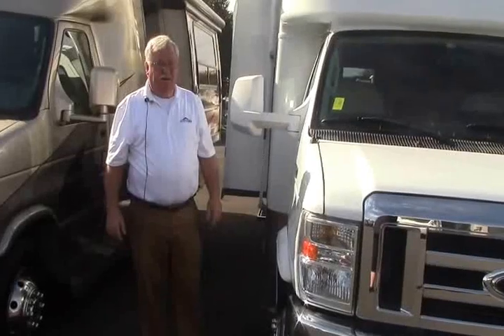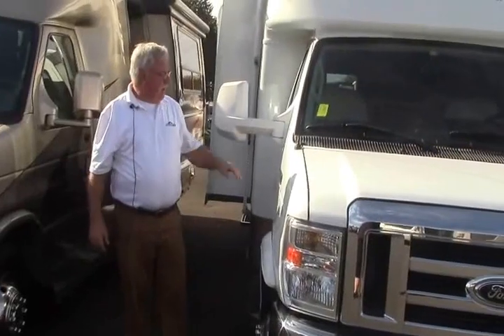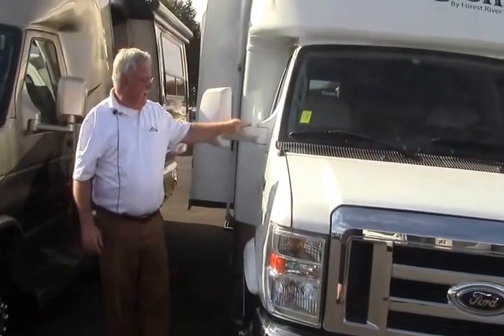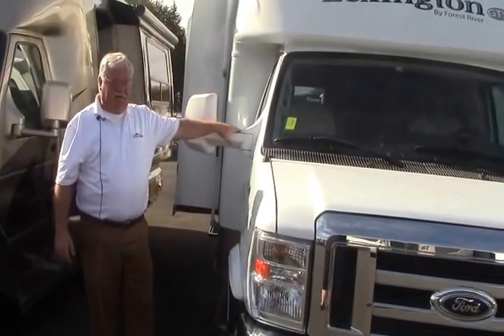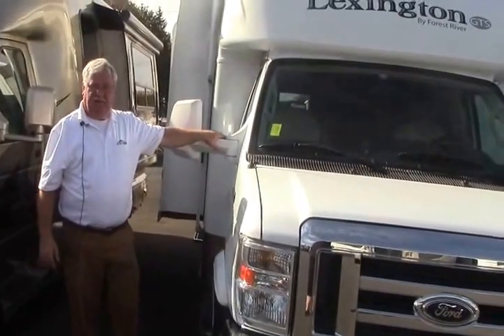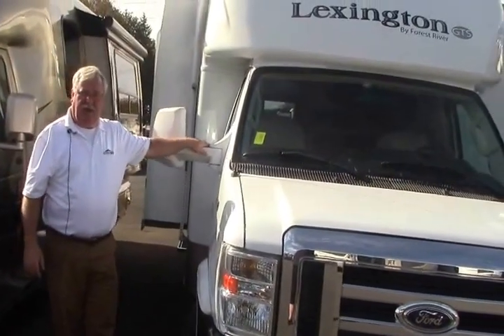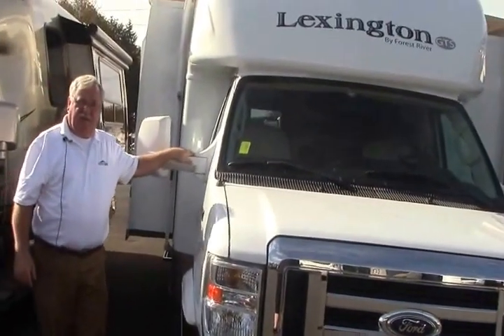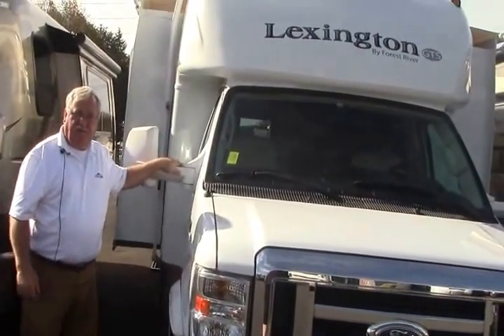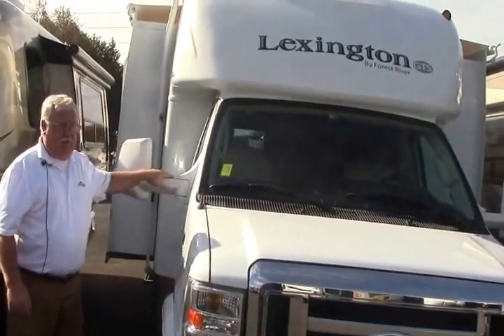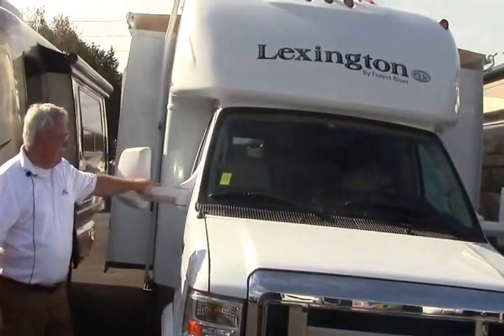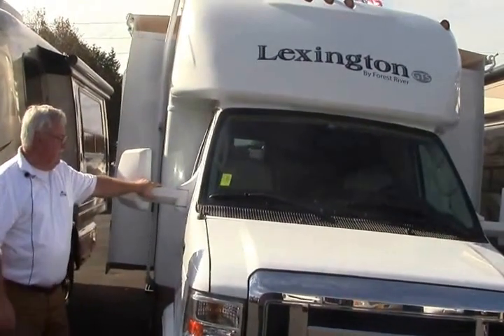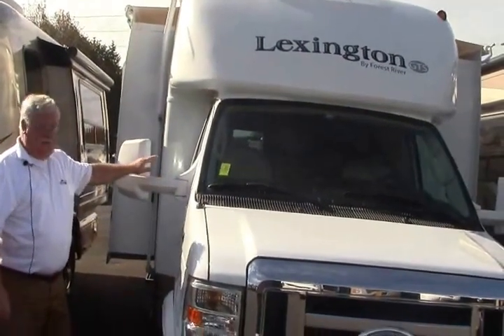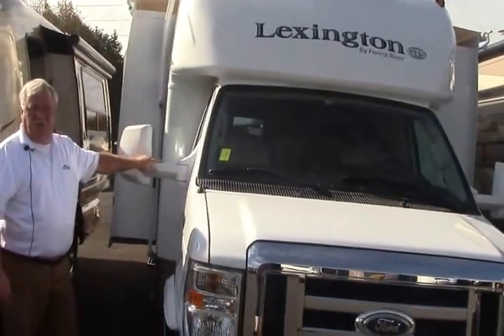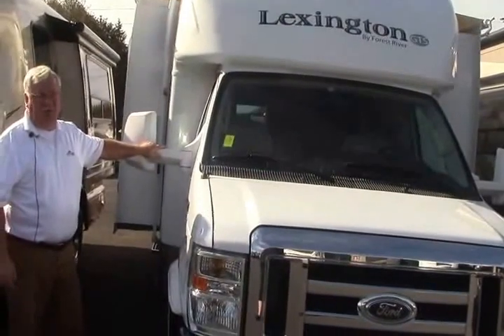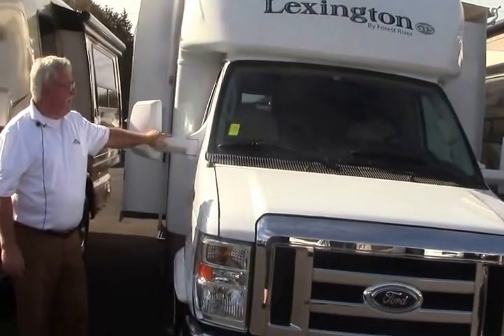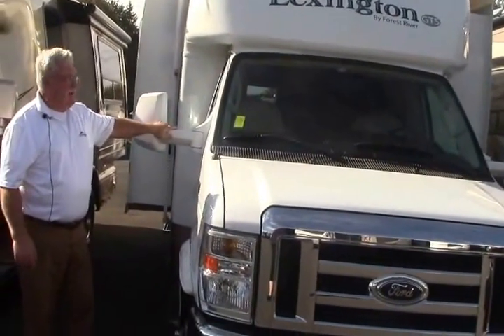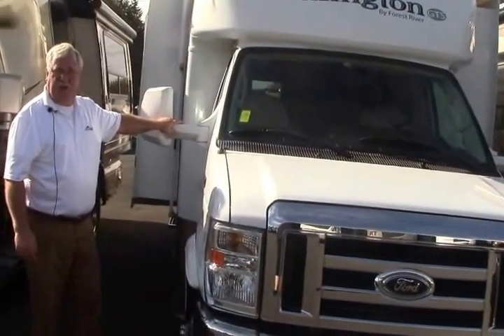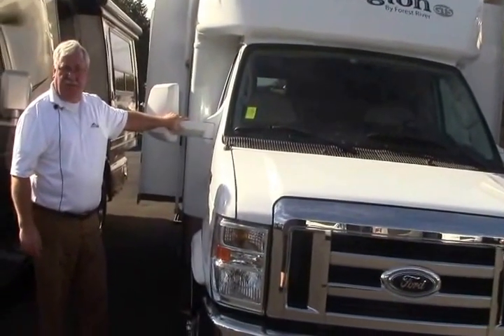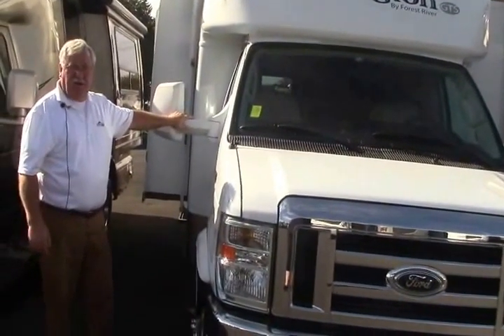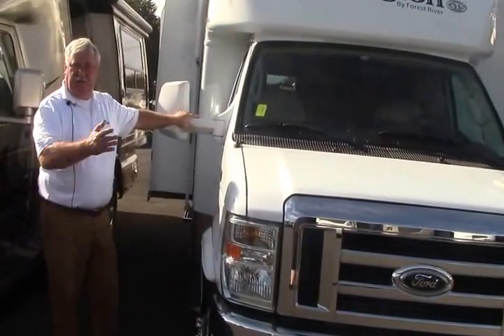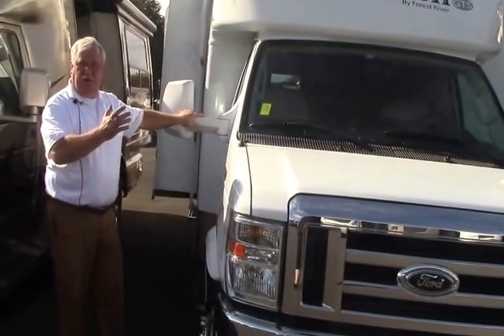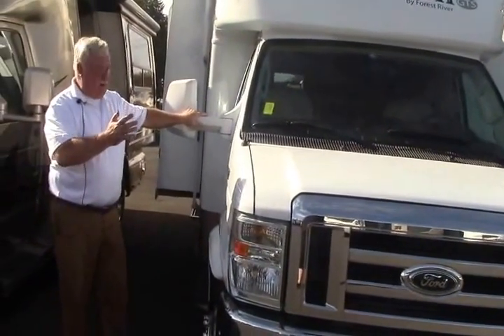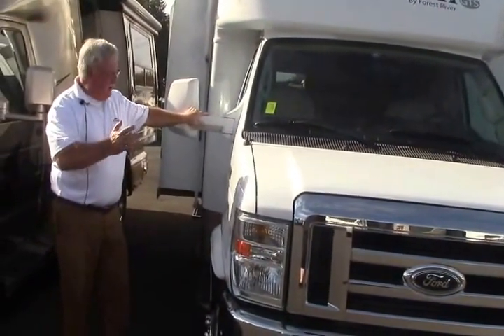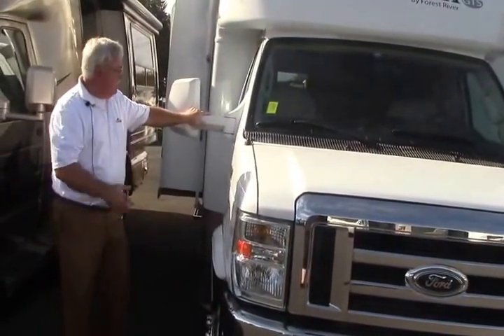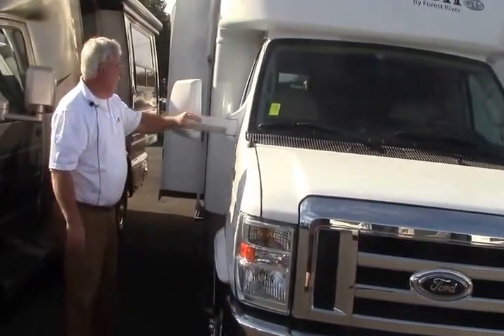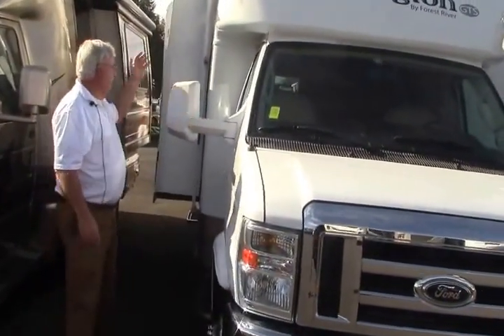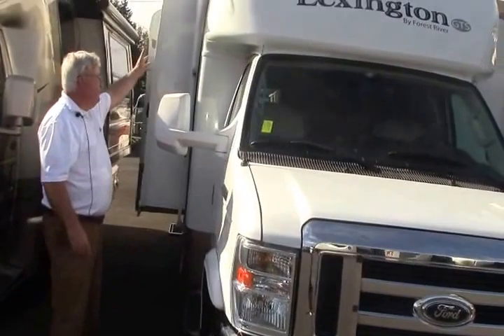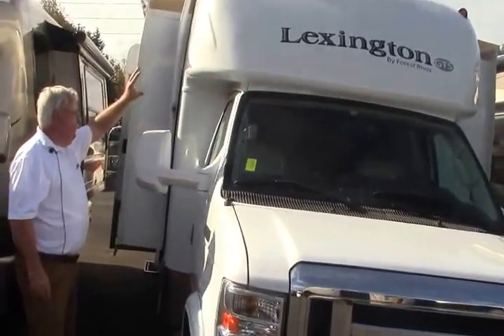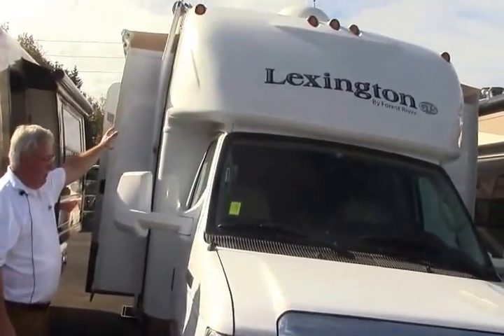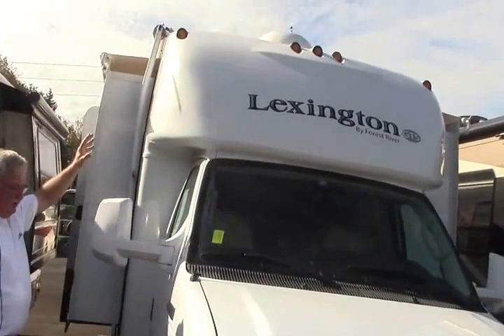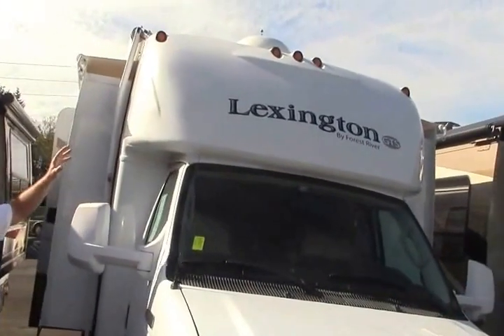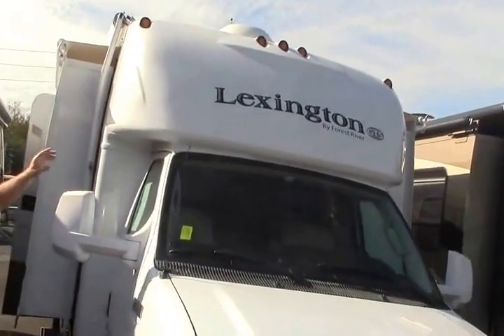Now we're going to take a look at this 2010 Forest River Lexington. This is a 283 GTS model, one of your B-plus coaches. Really nice molded fiberglass front end on it.